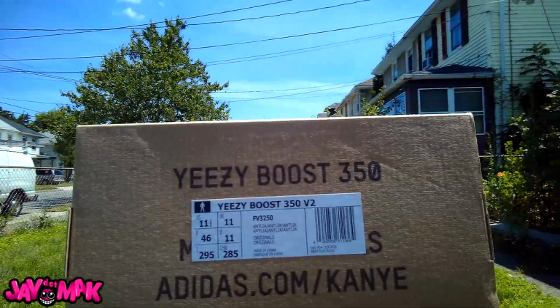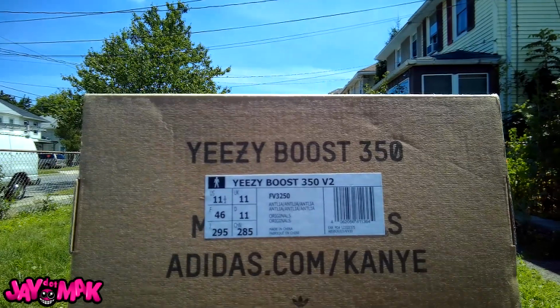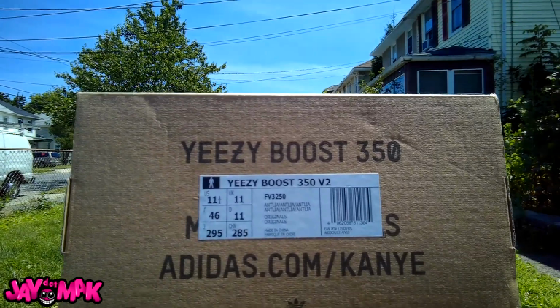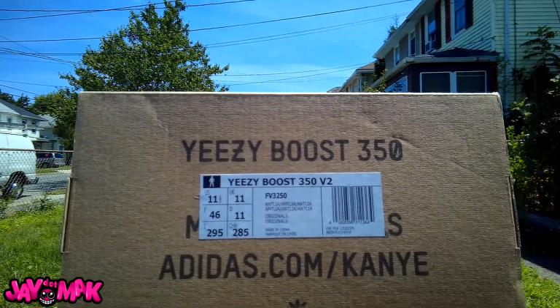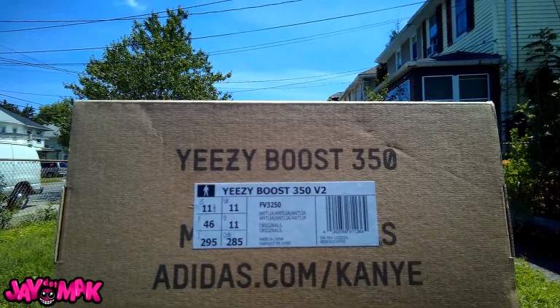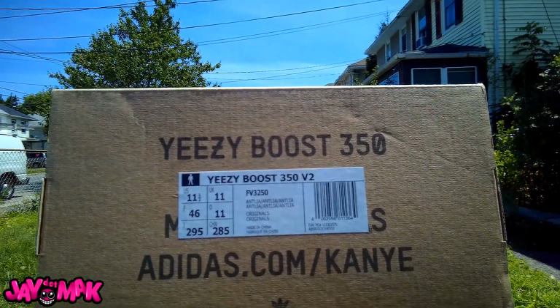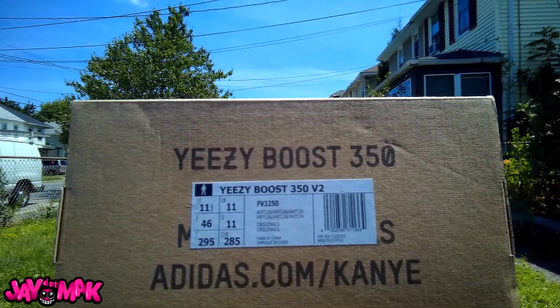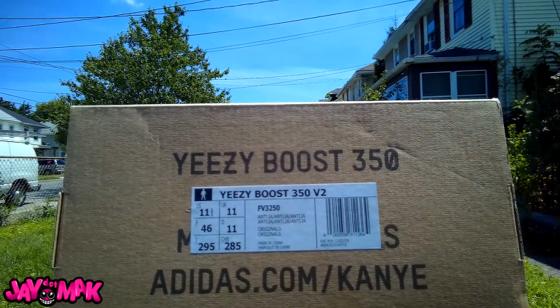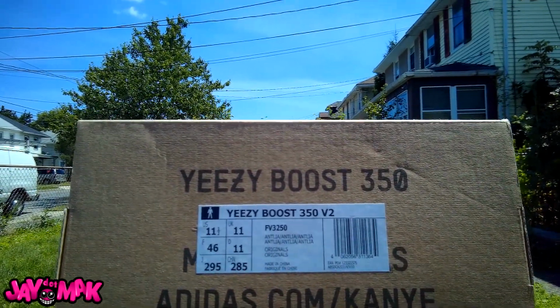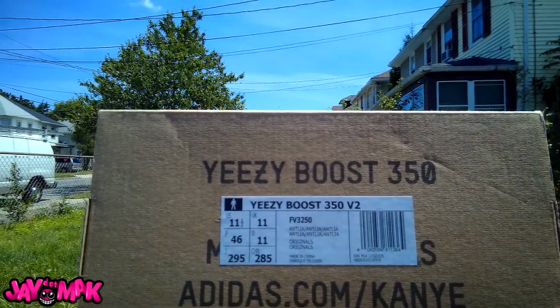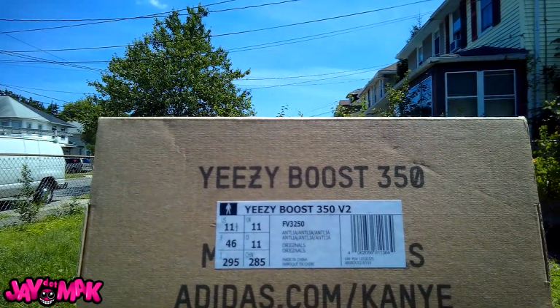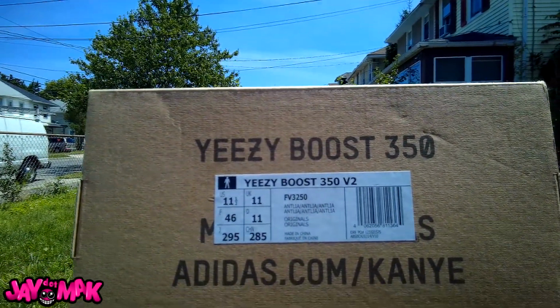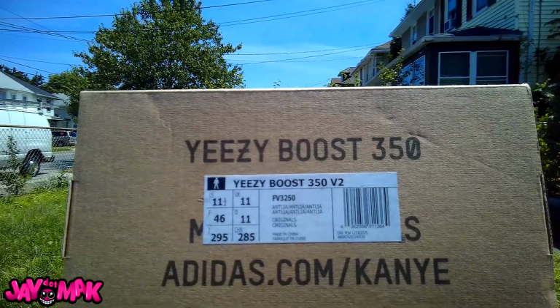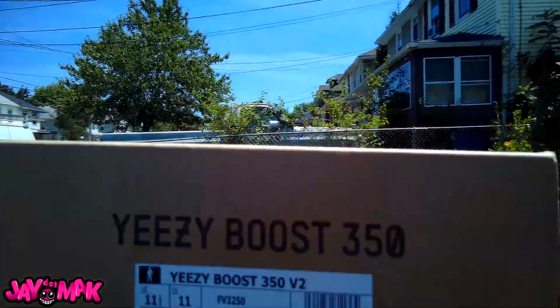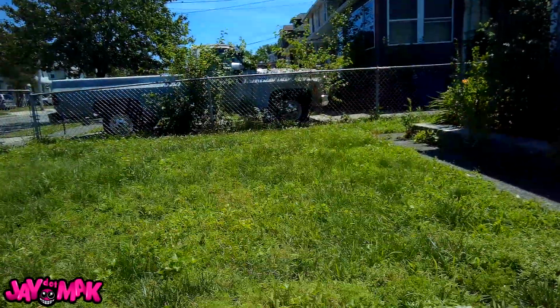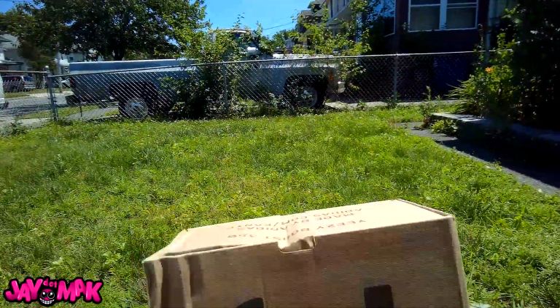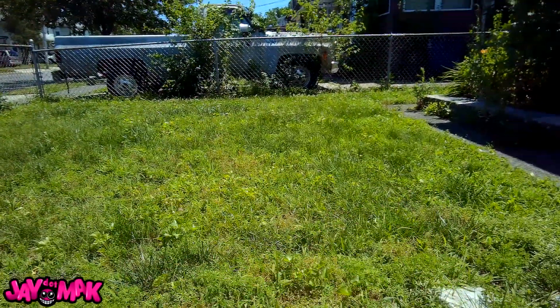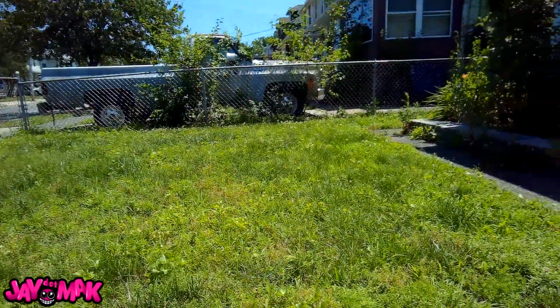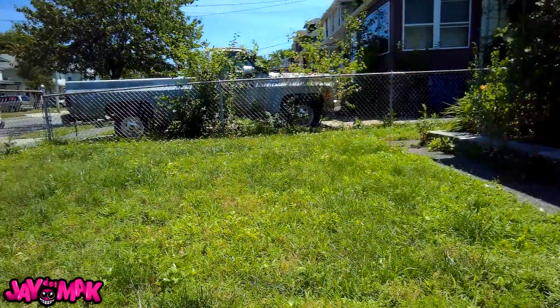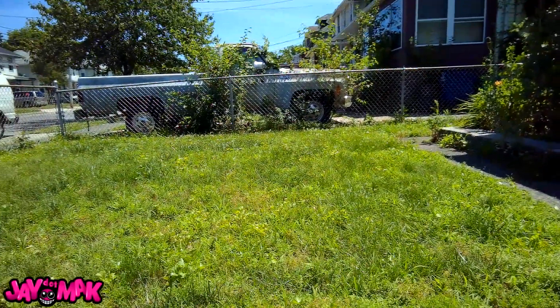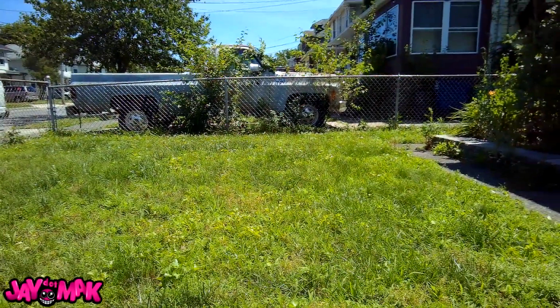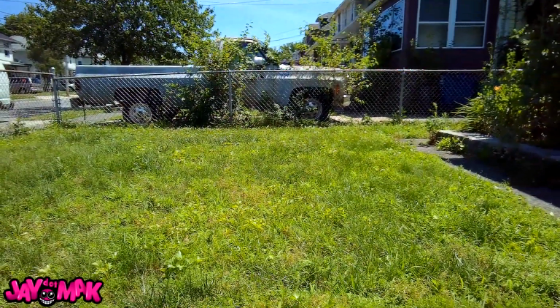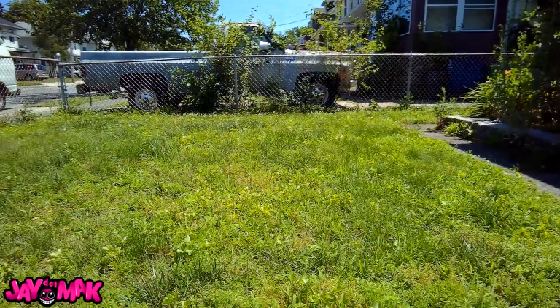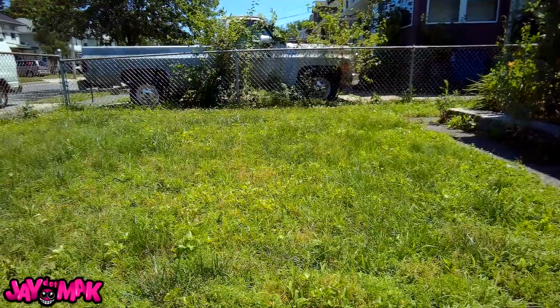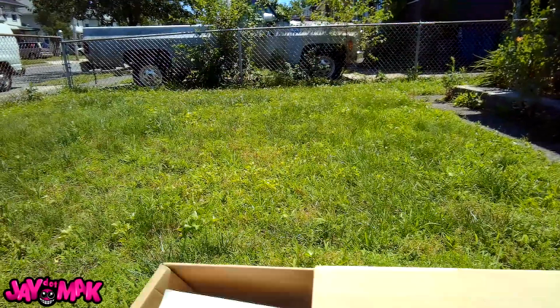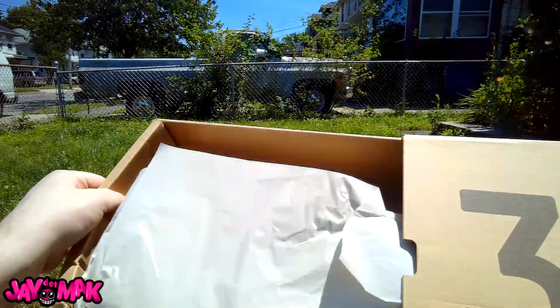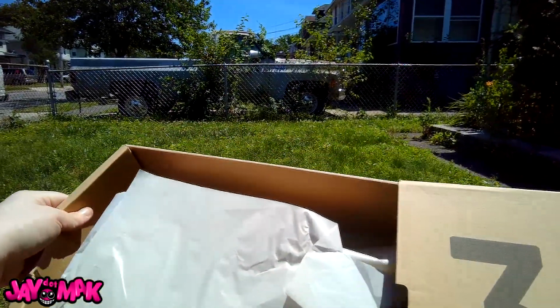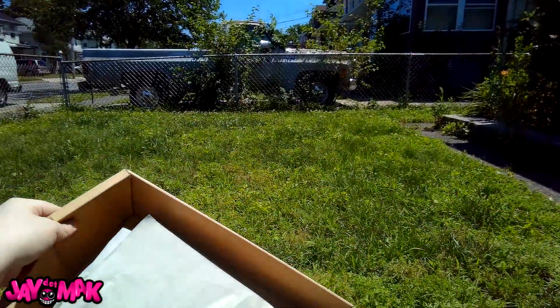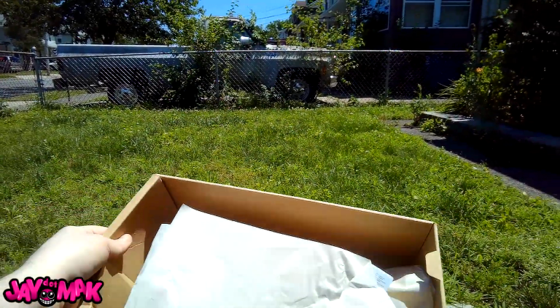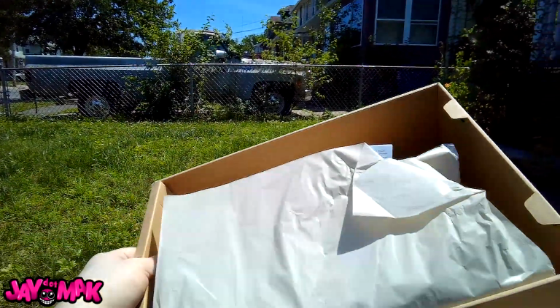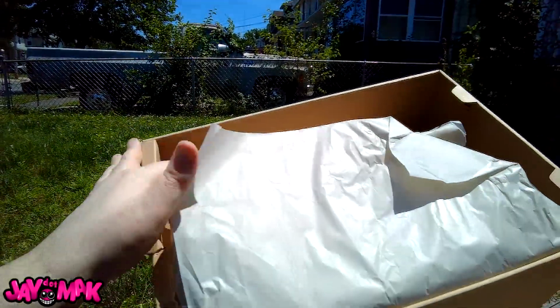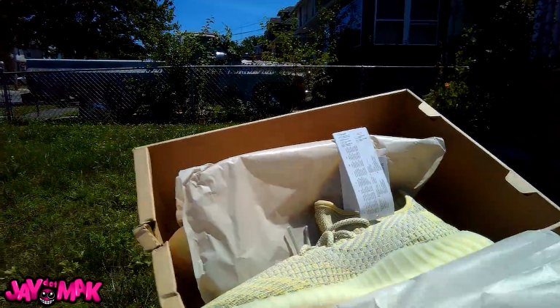We have the Yeezy Boost 350 Antlia — Antlia — size US 11 and a half. I would have liked to get a size 12 but size 12 is a little harder to get. So let's go ahead and pop these open.